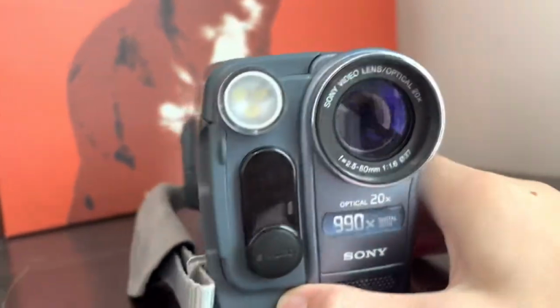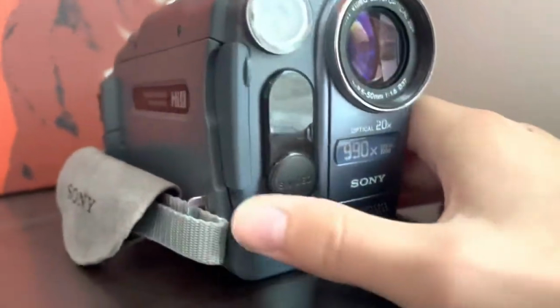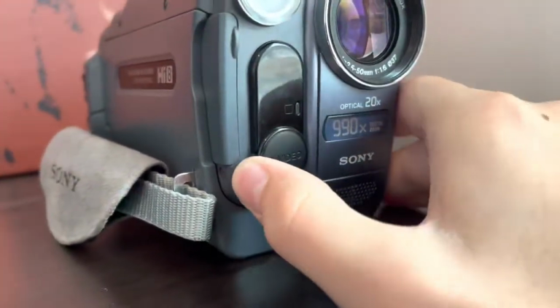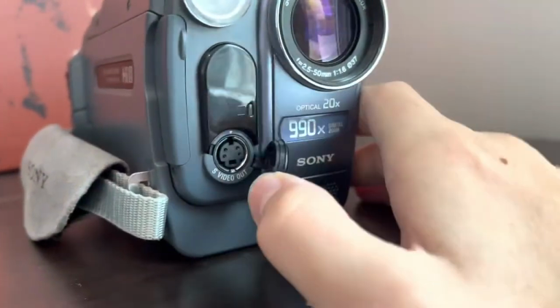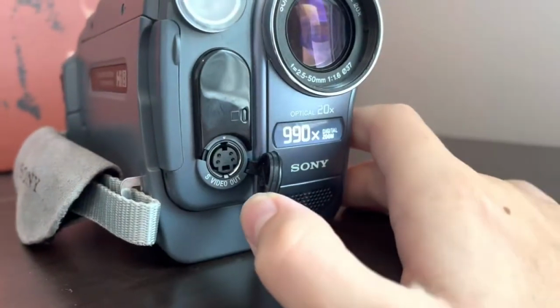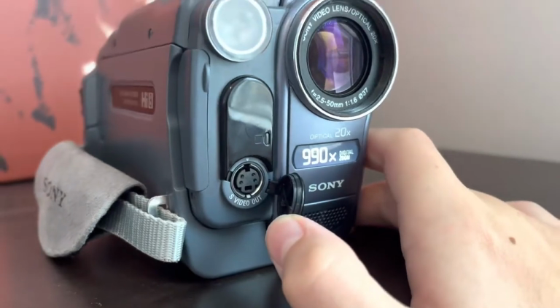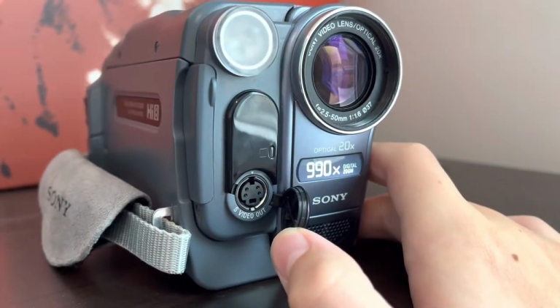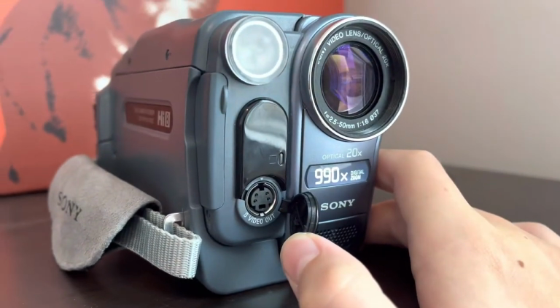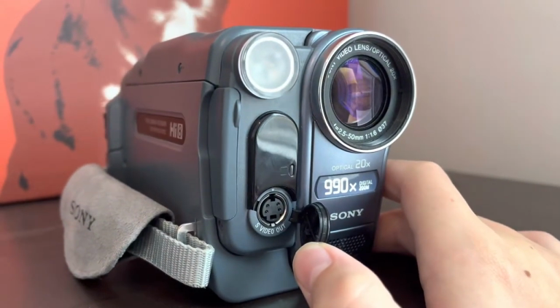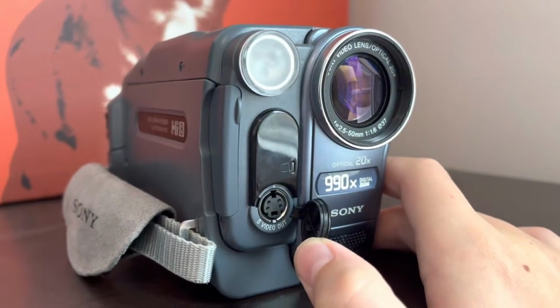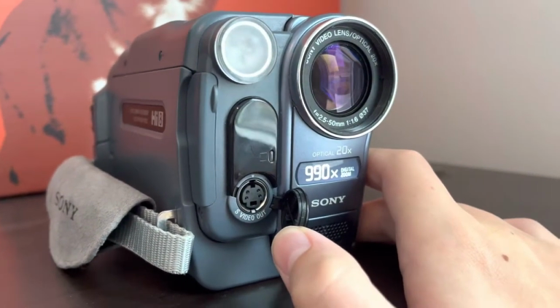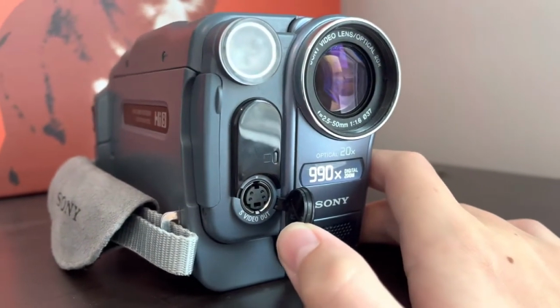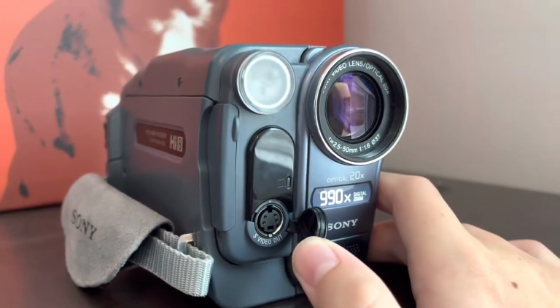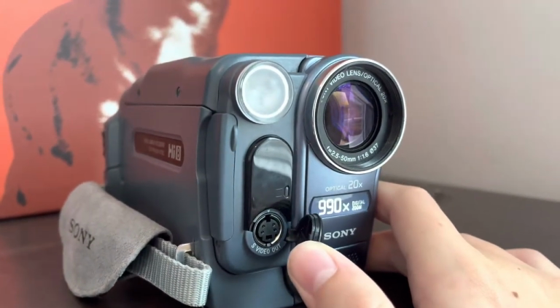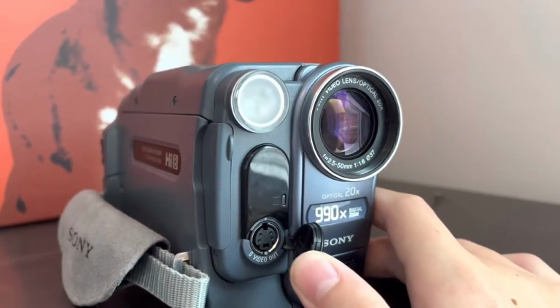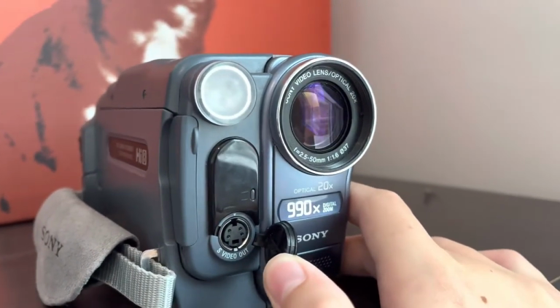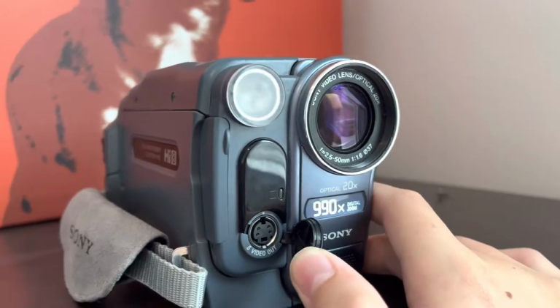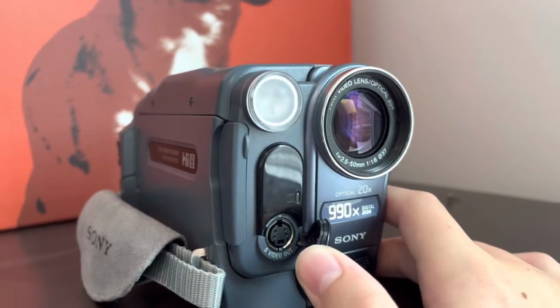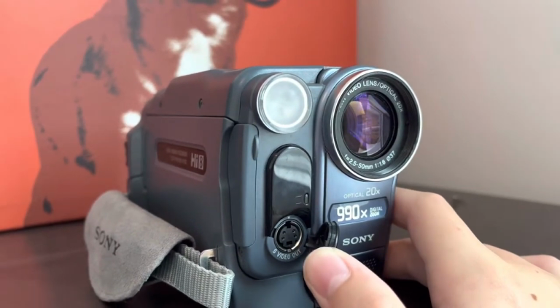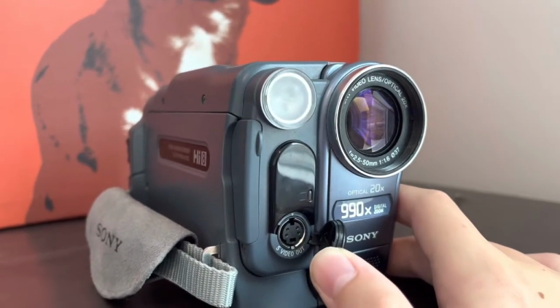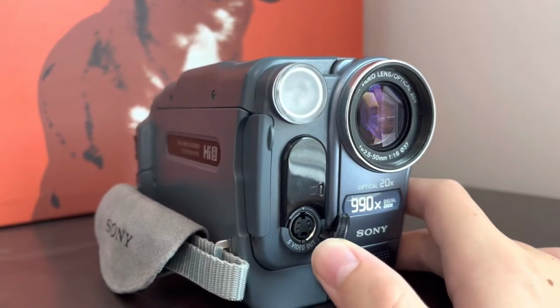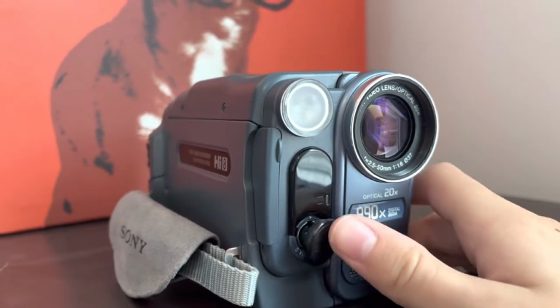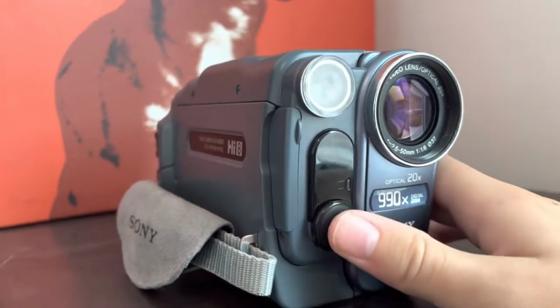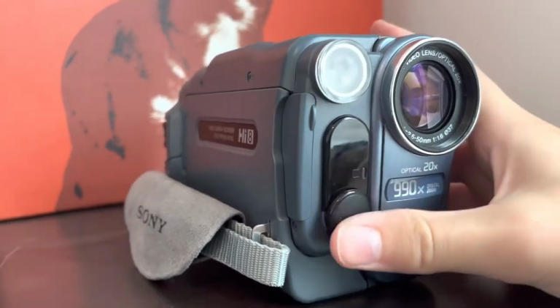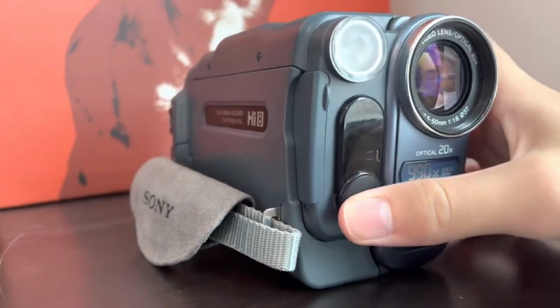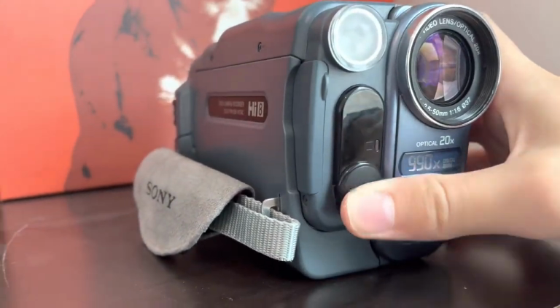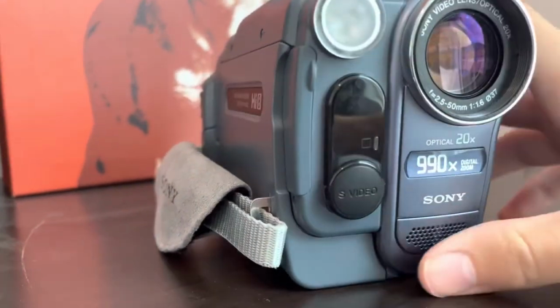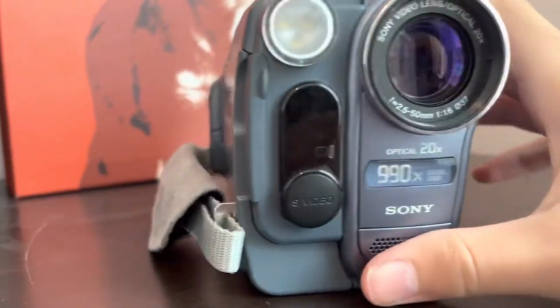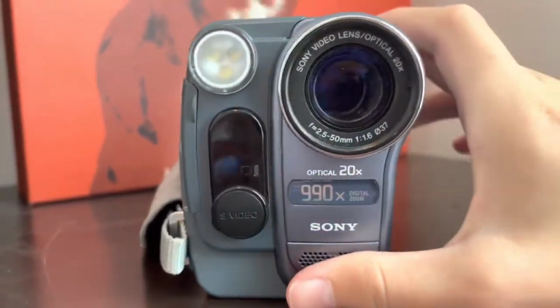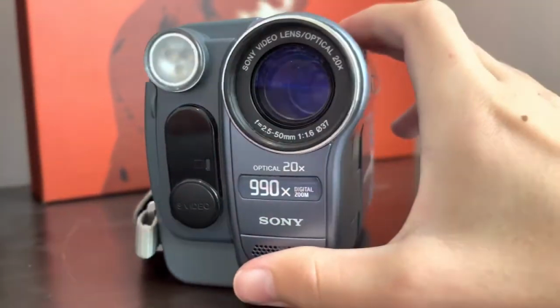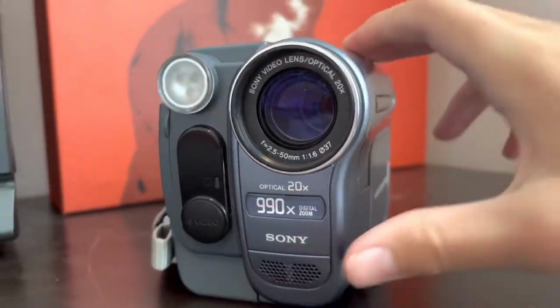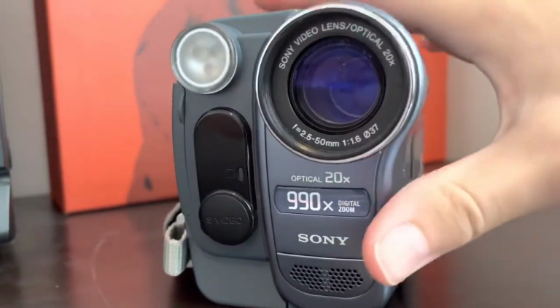Right here you have an S-video jack, which is important for Hi8 so that you can plug it into your computer and download high quality video from this. So when you're transferring it, it'll be higher quality.